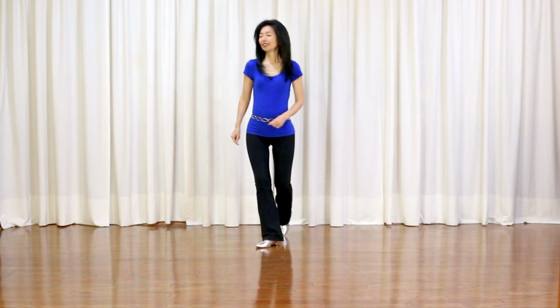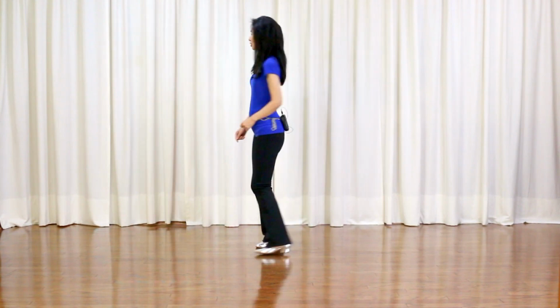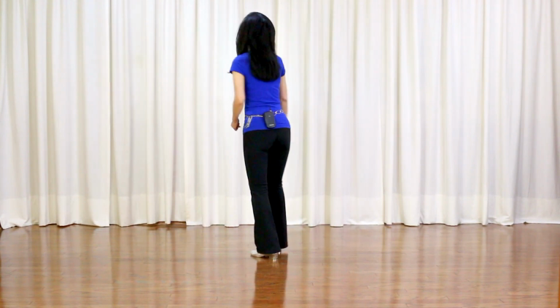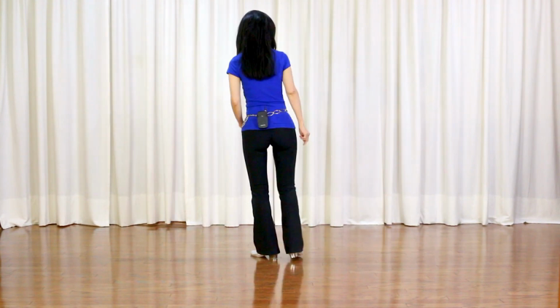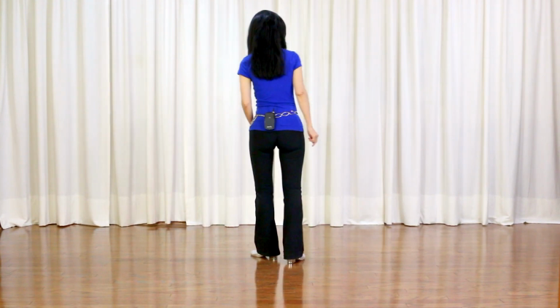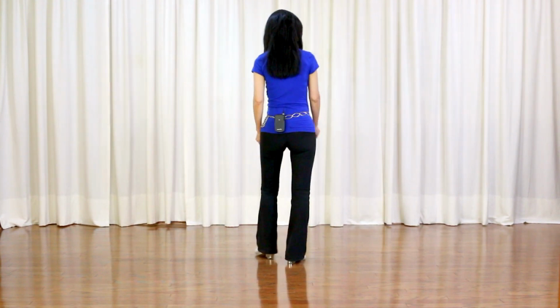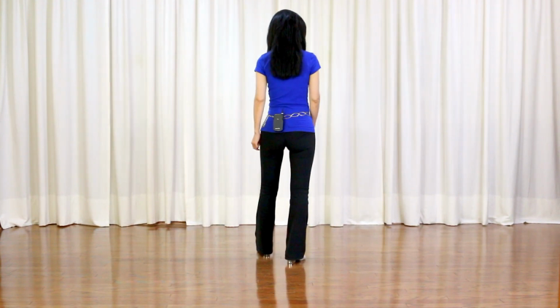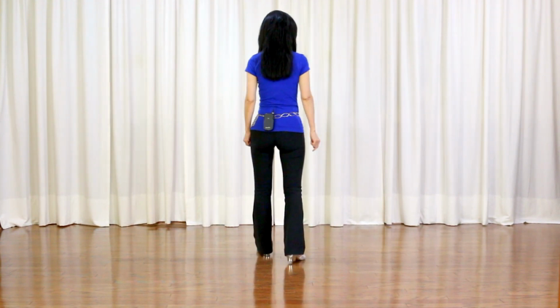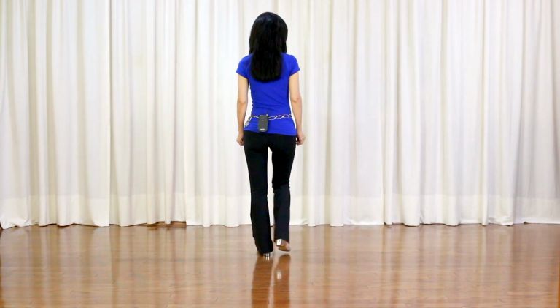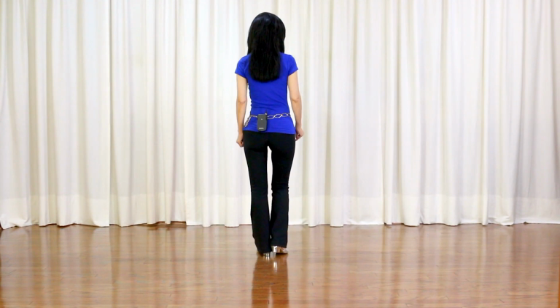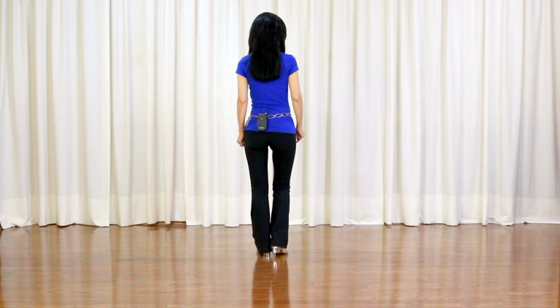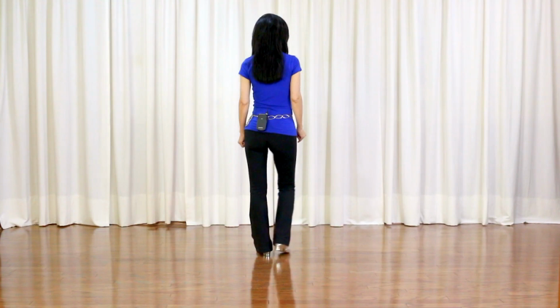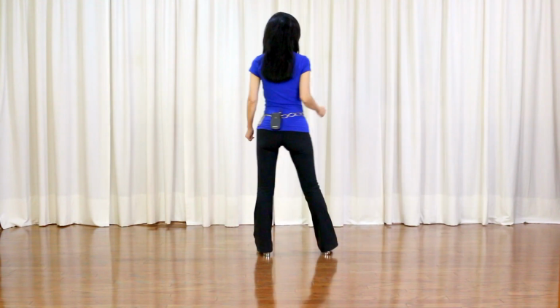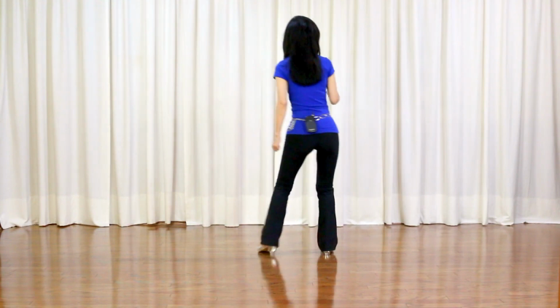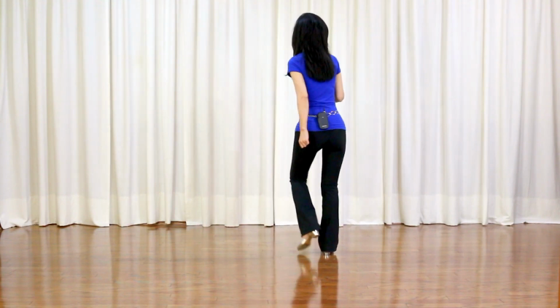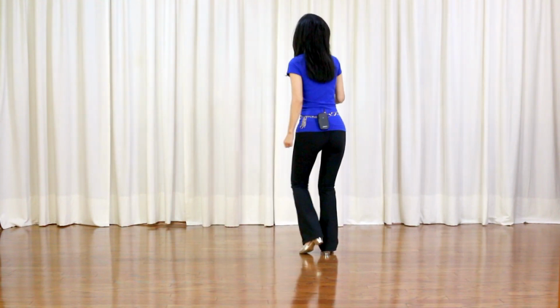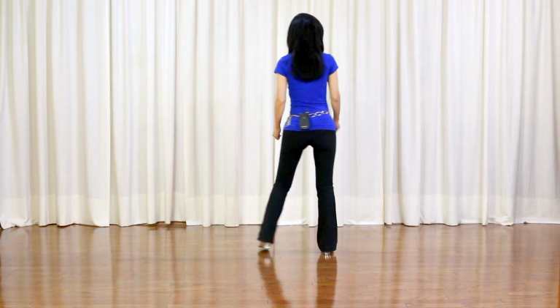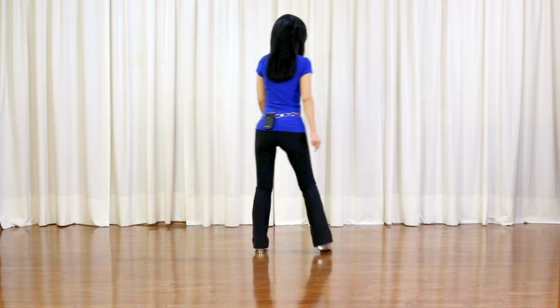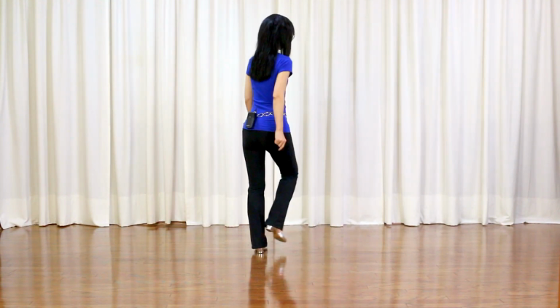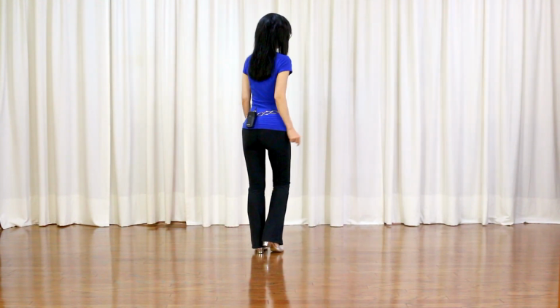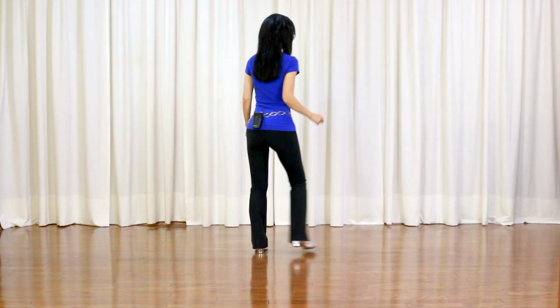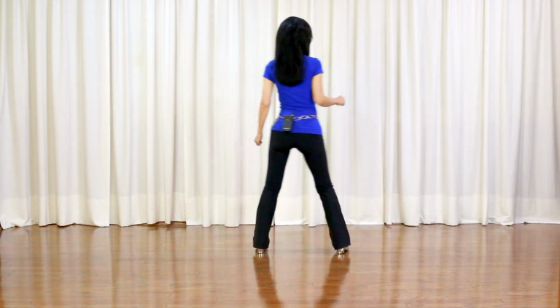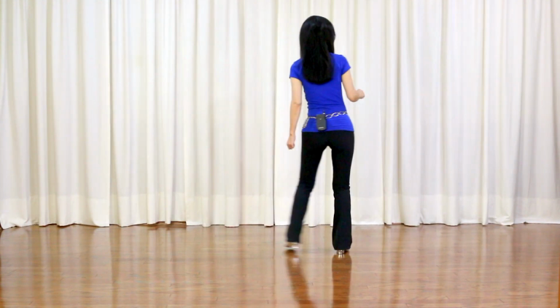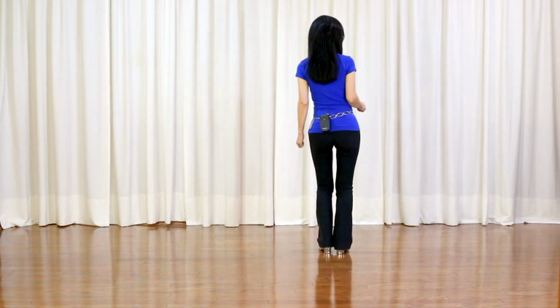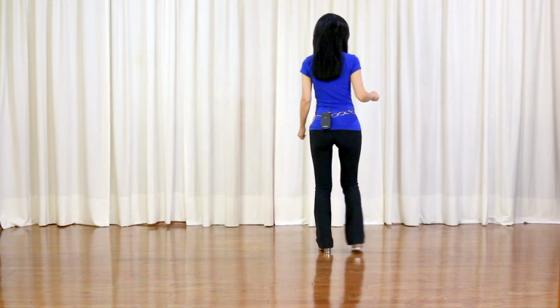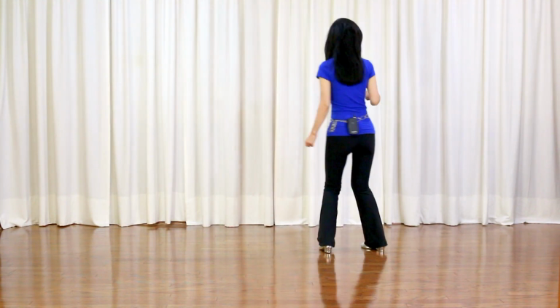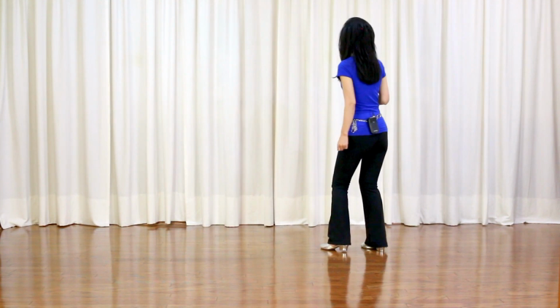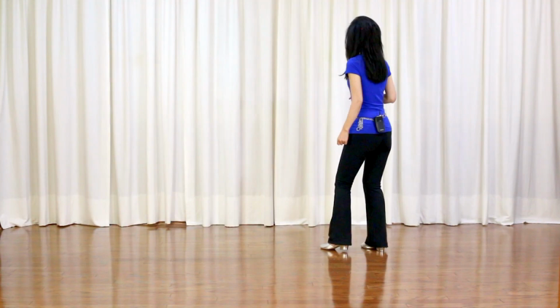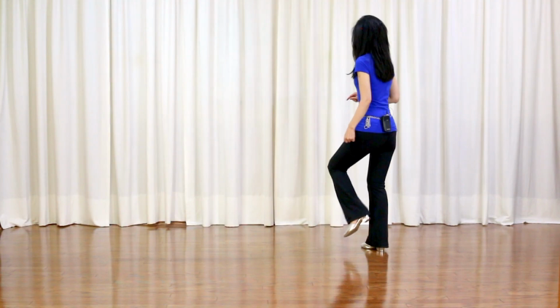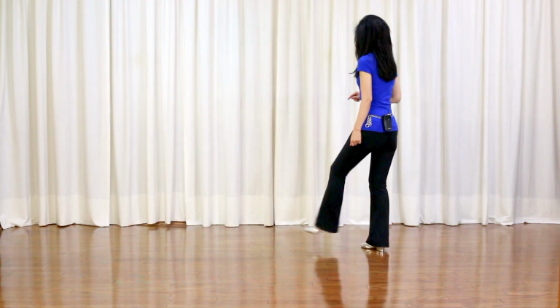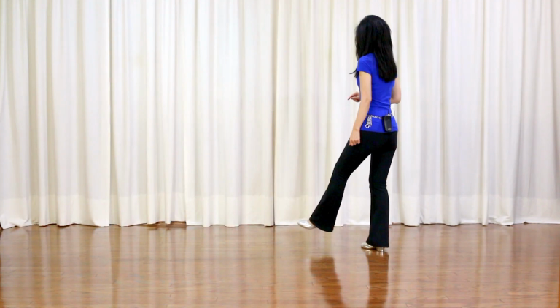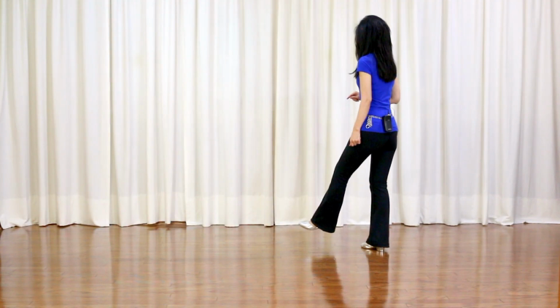Section 1, starting with the right foot: side, touch, side, touch, side, together, side, kick left to left diagonal.